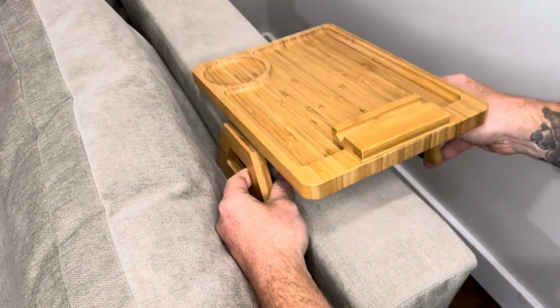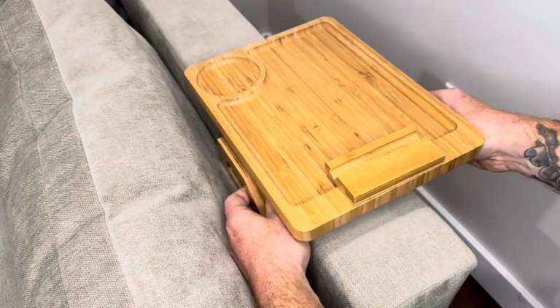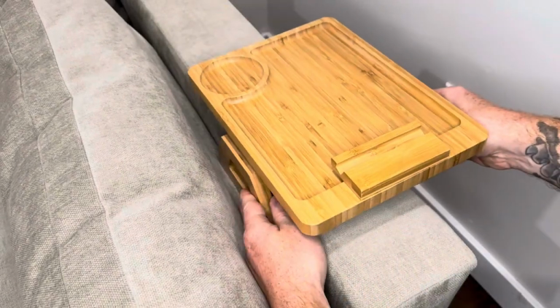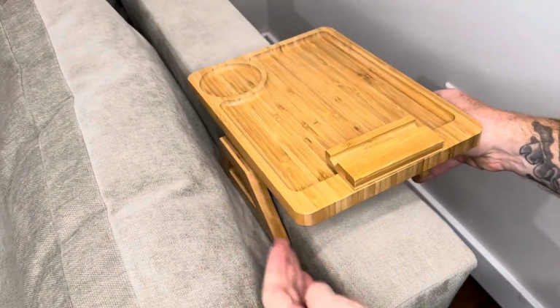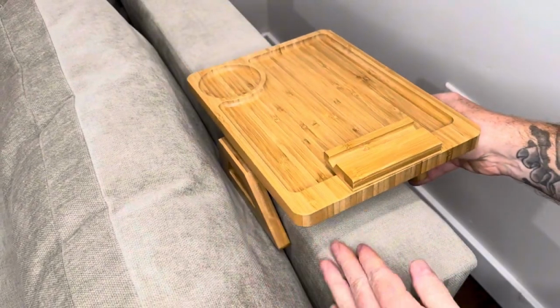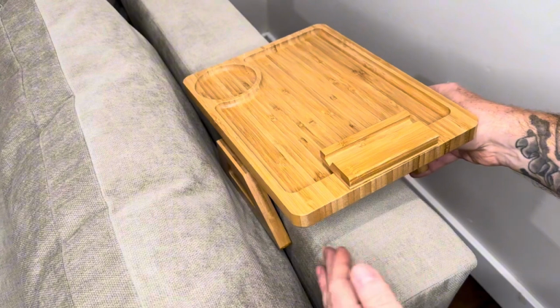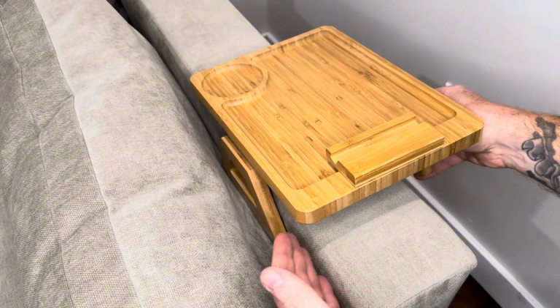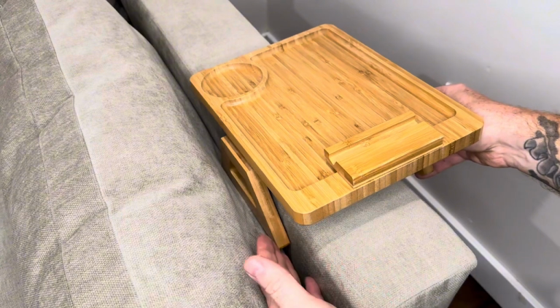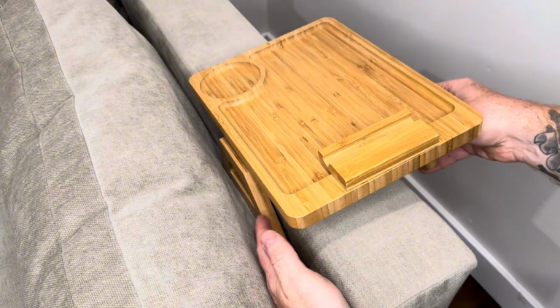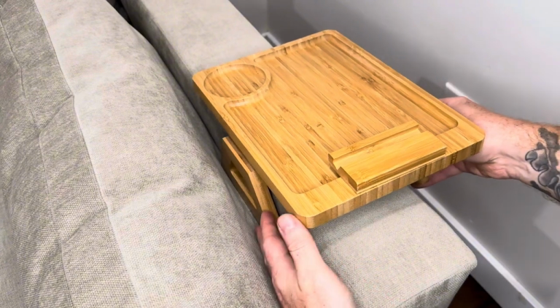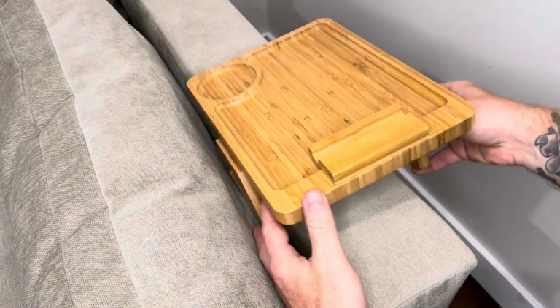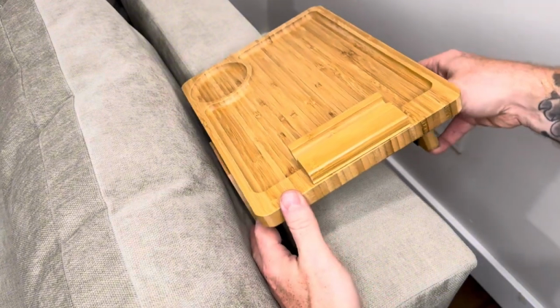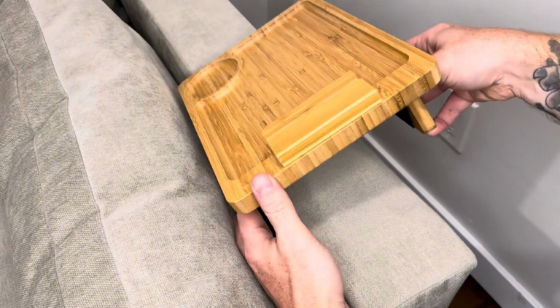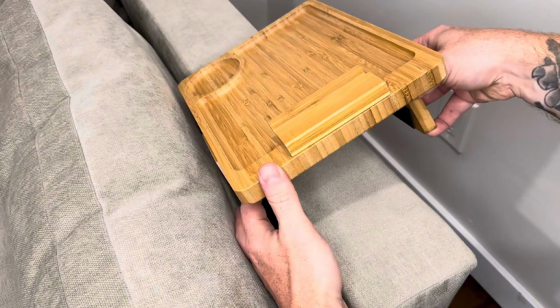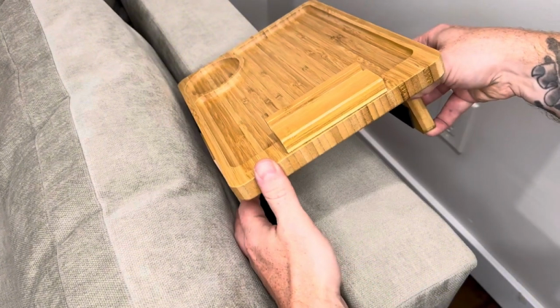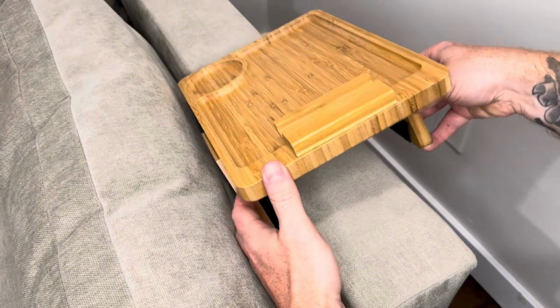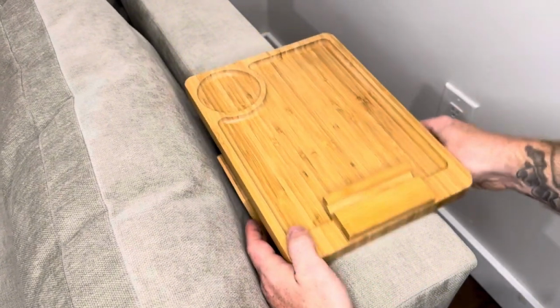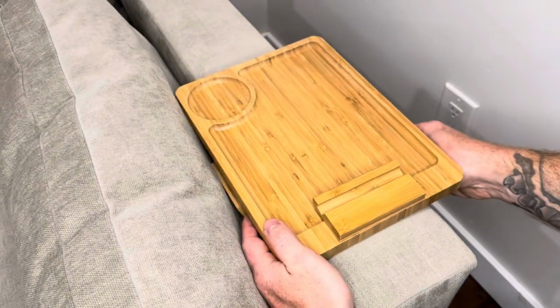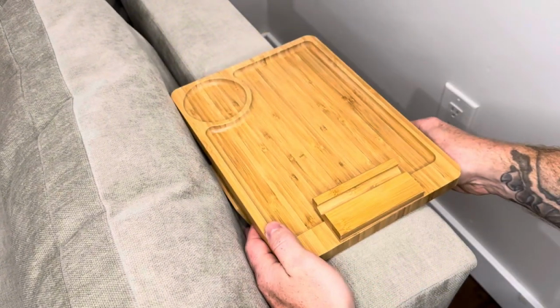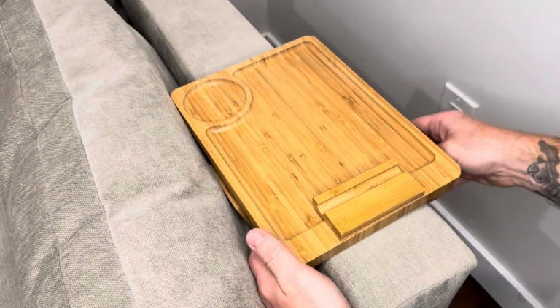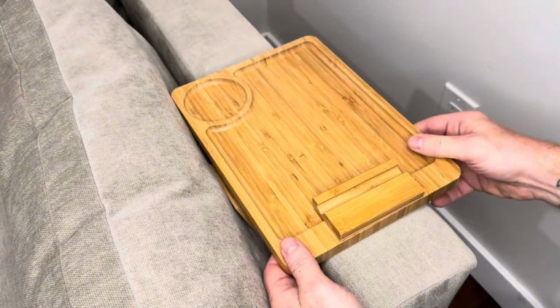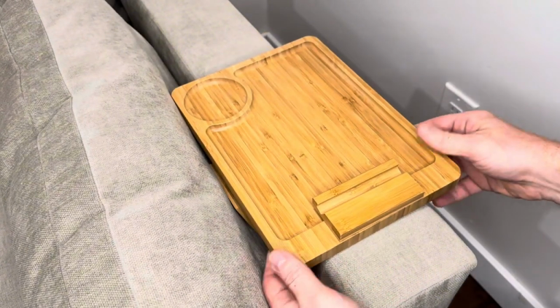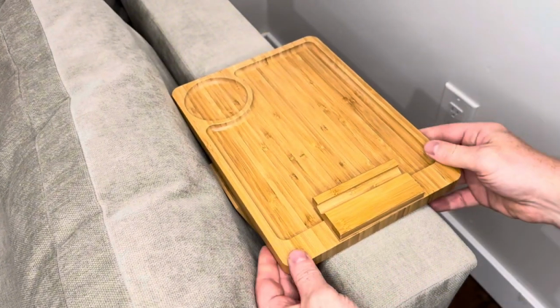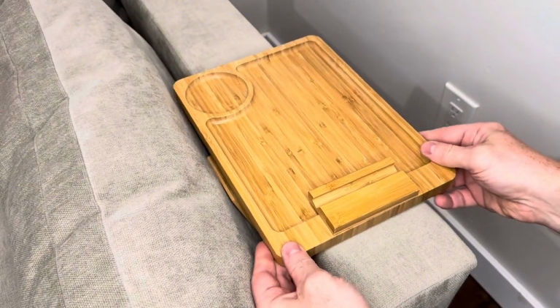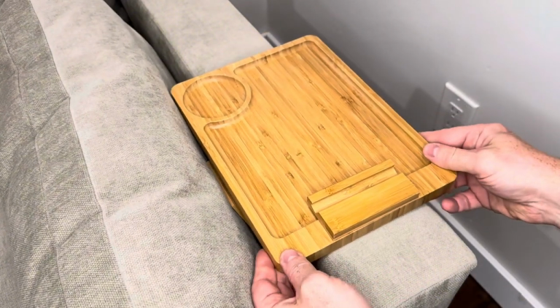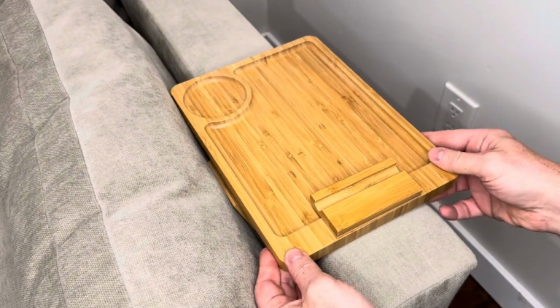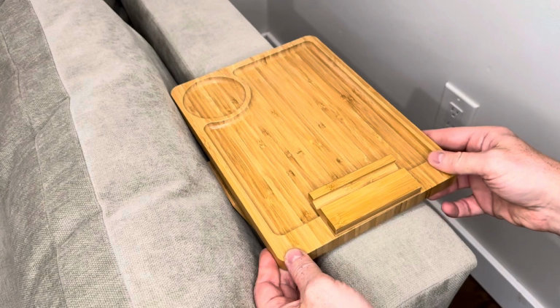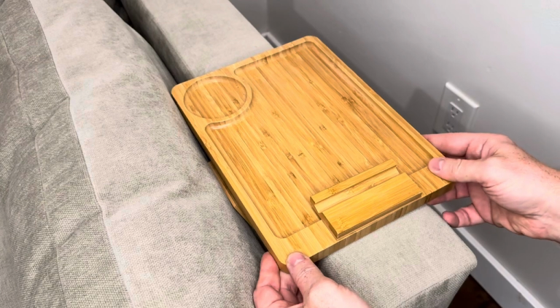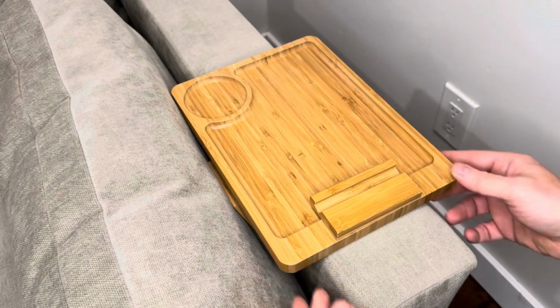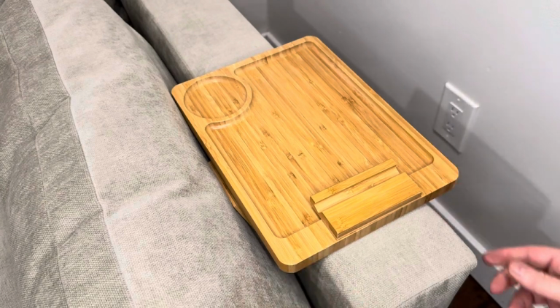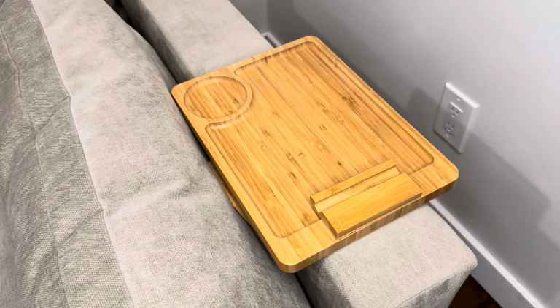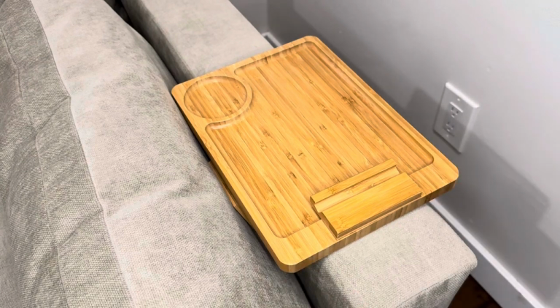This is a smaller armrest, so you can see it'll hang over the side a little bit, but once you let go, it'll clamp on and it's very tight and it's in place there.